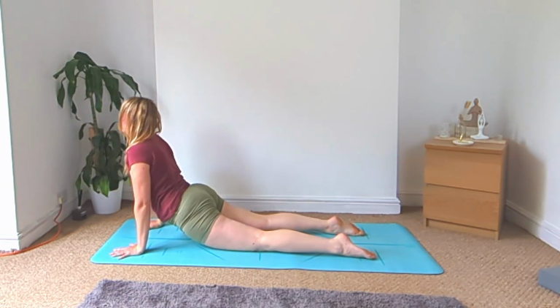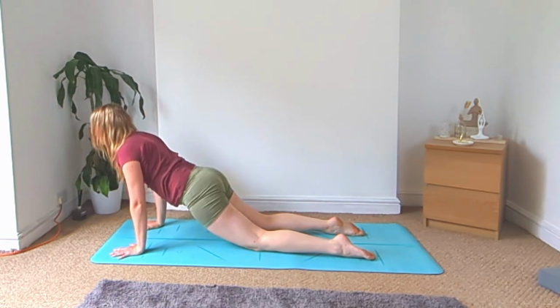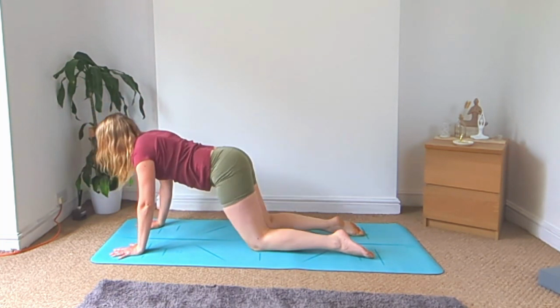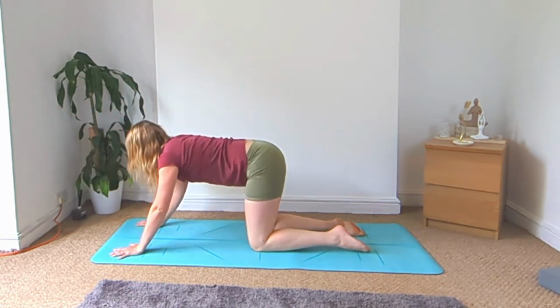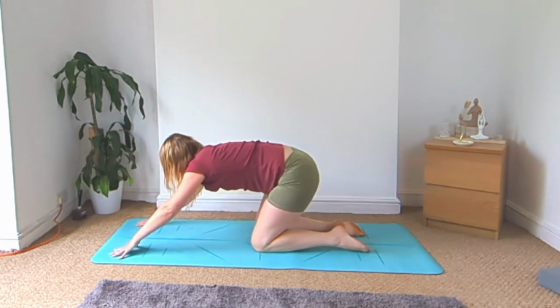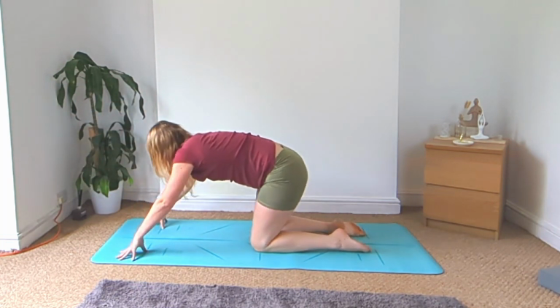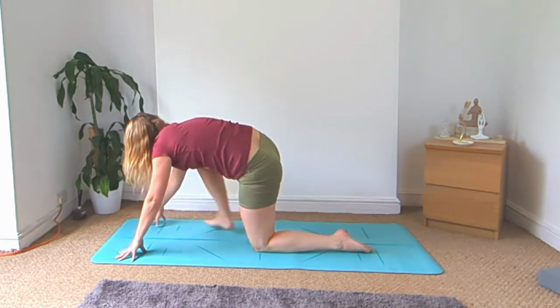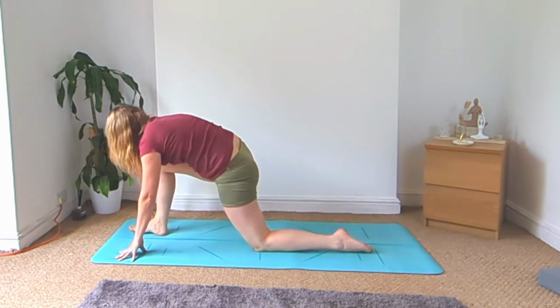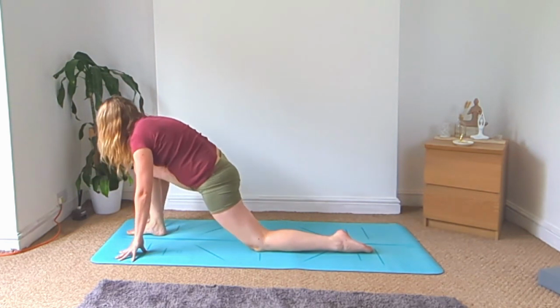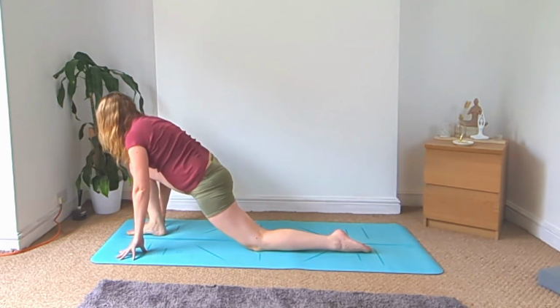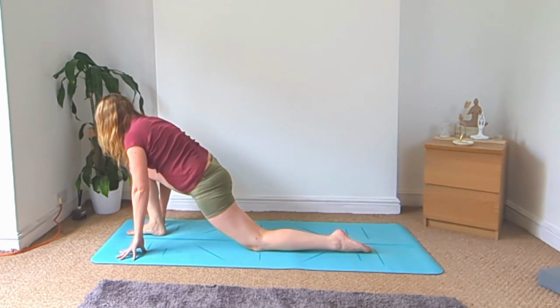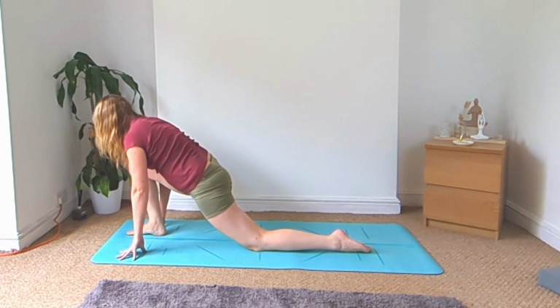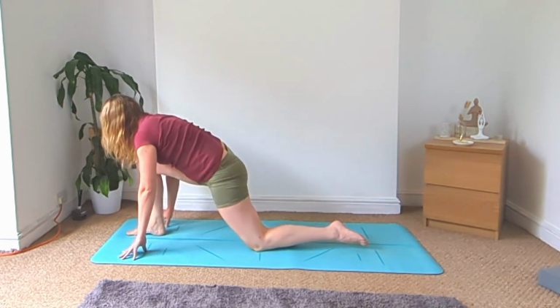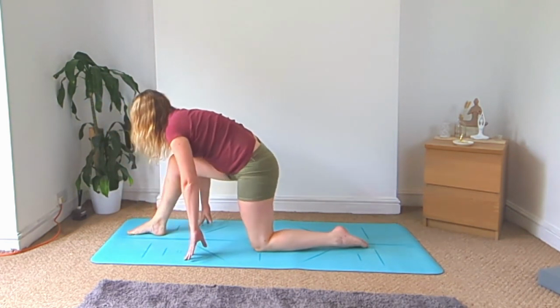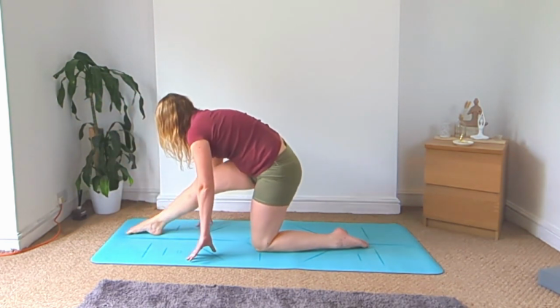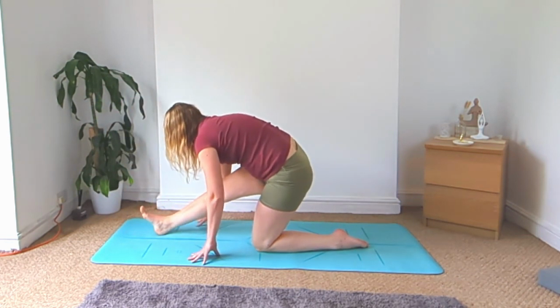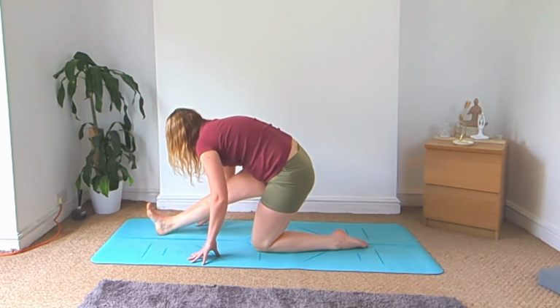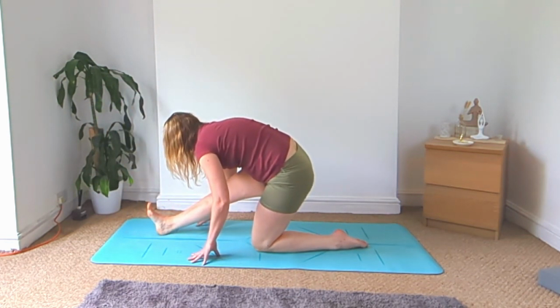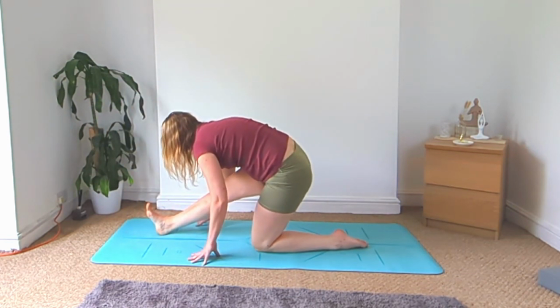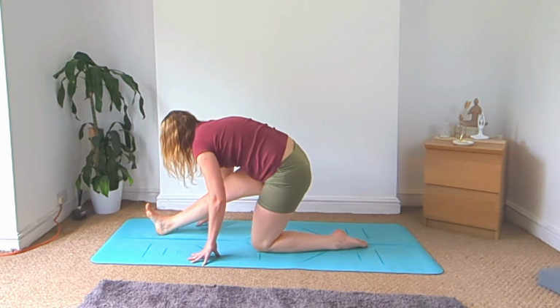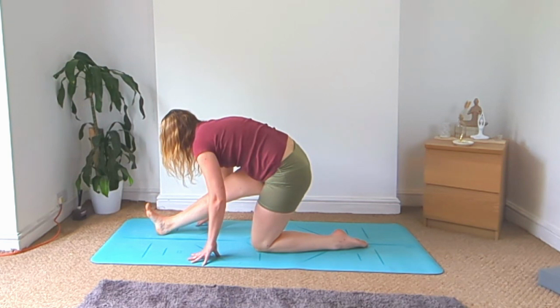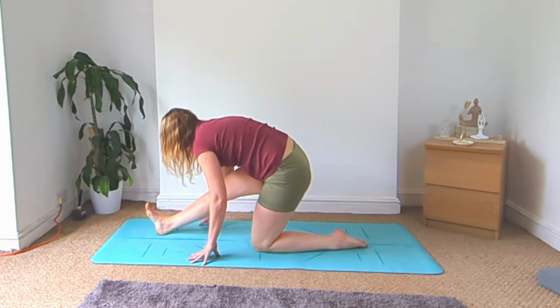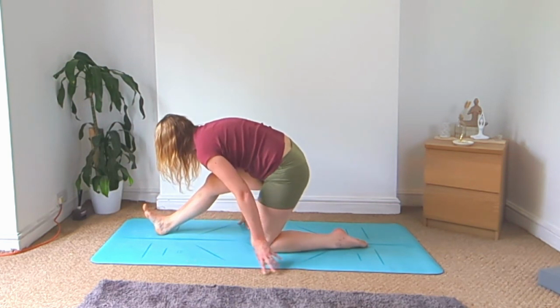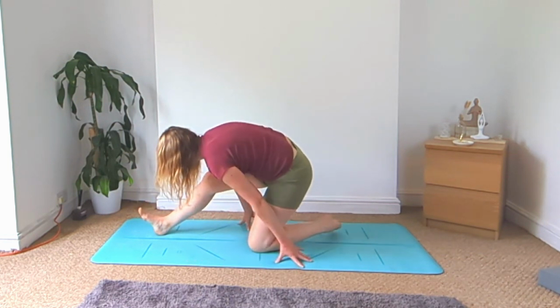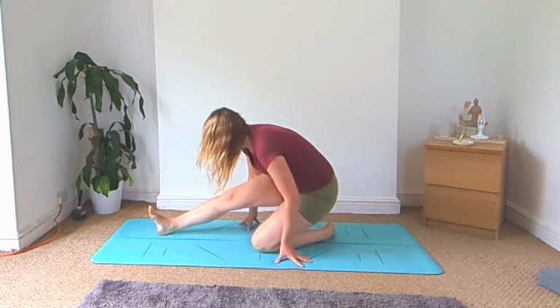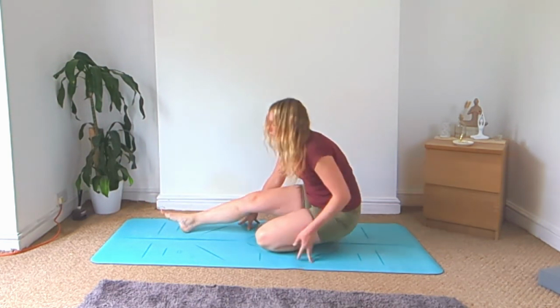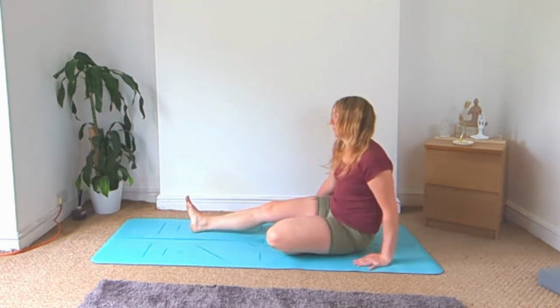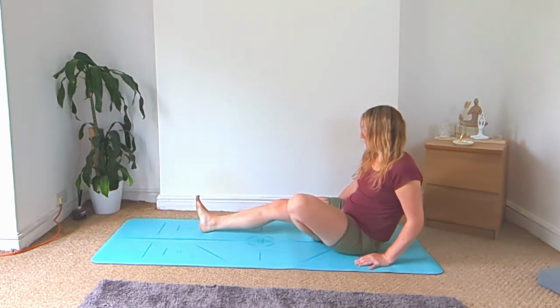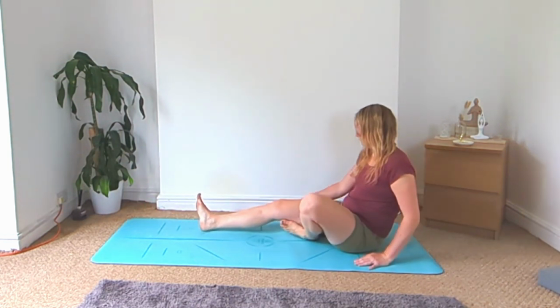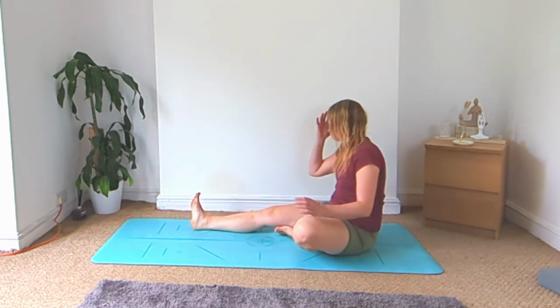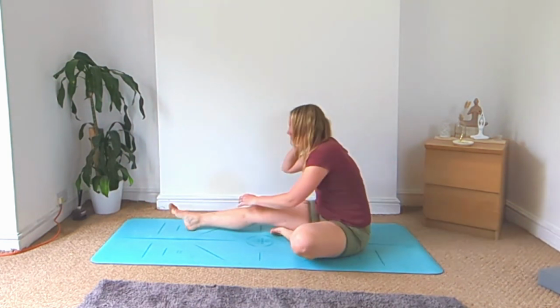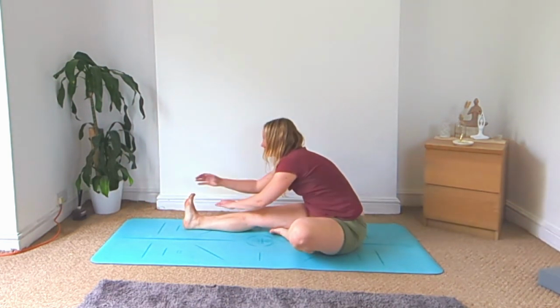Back to all fours, step the right foot up in between the hands. Shift the hips back for your half splits, fold over your right leg. Left foot goes towards the right side — come to seated and fold over your right leg.